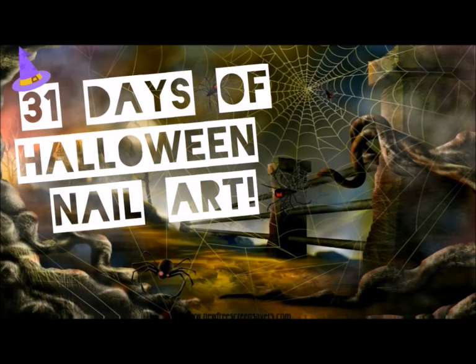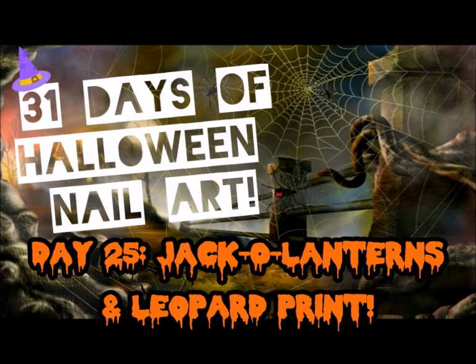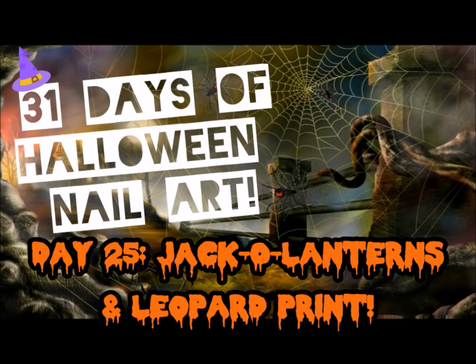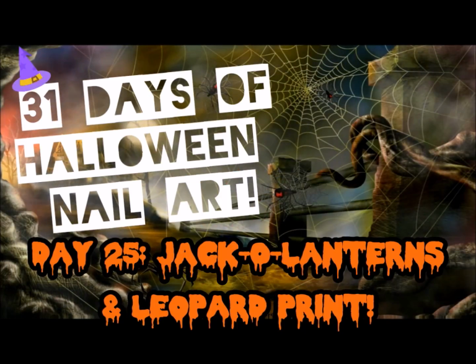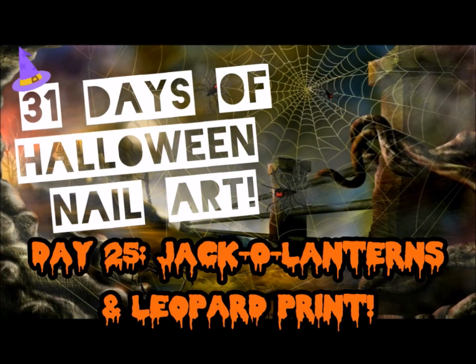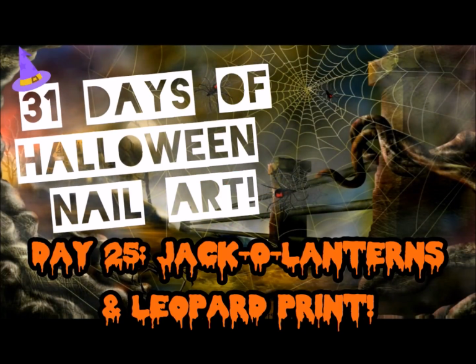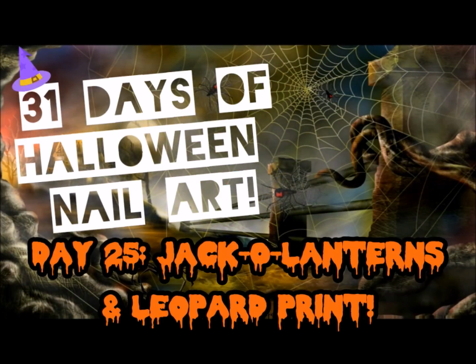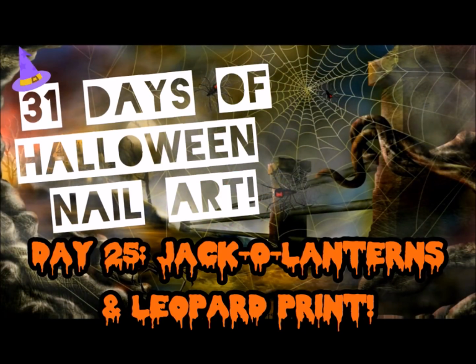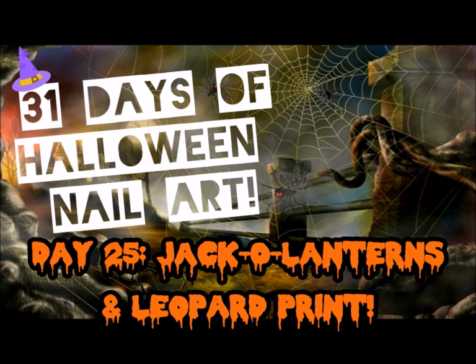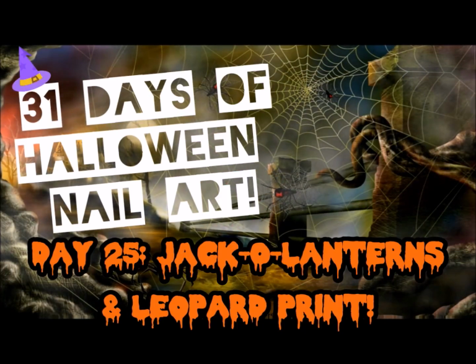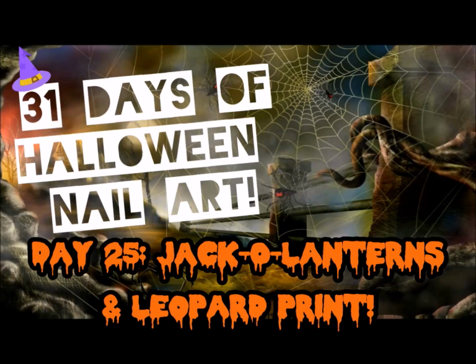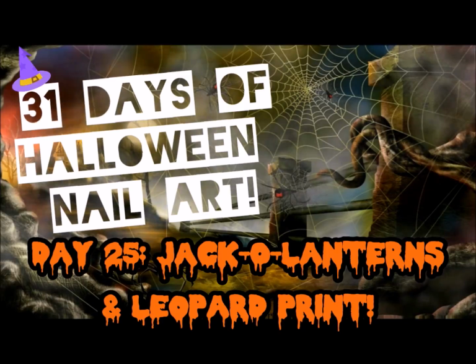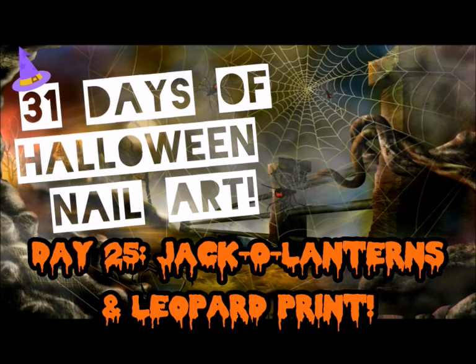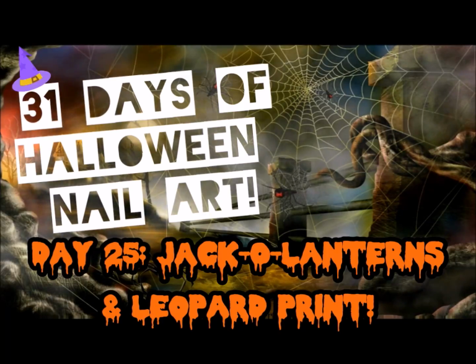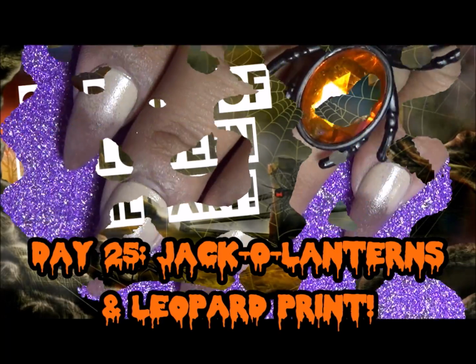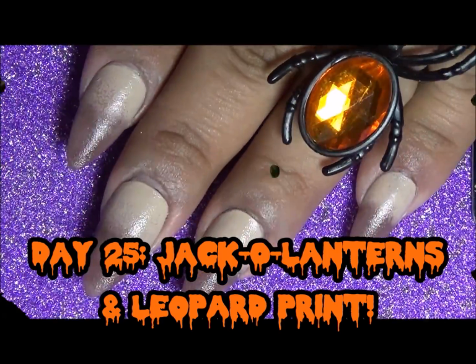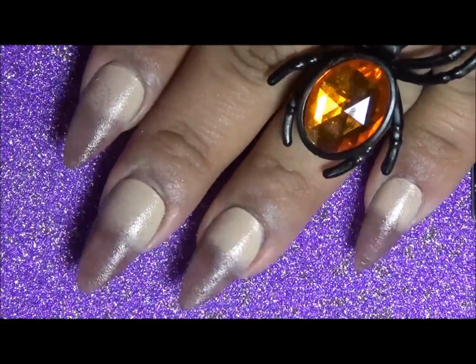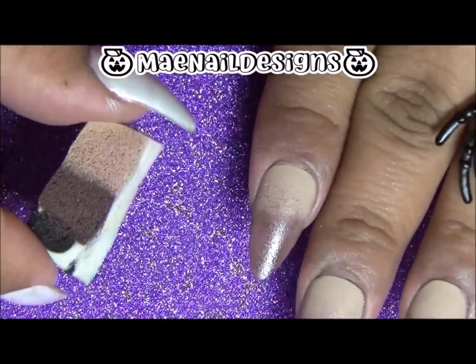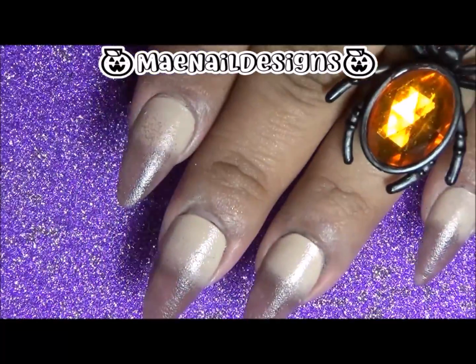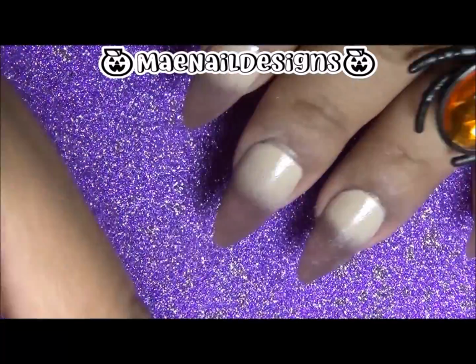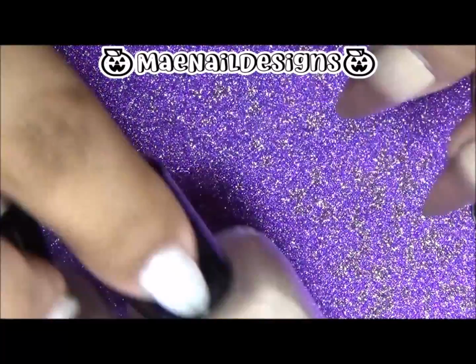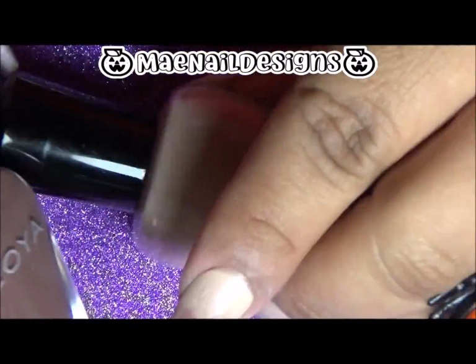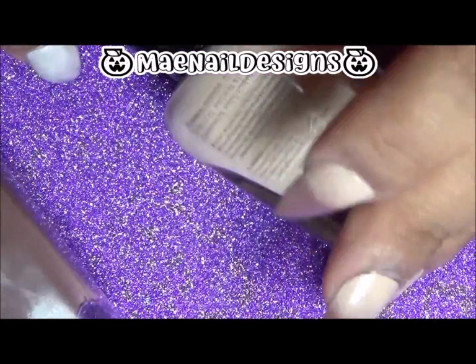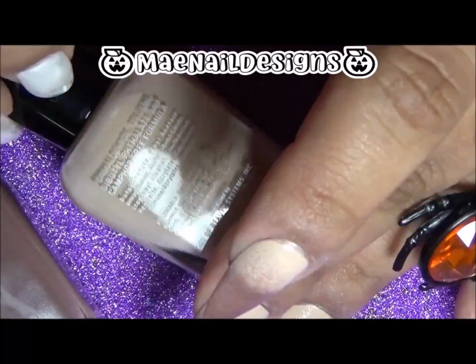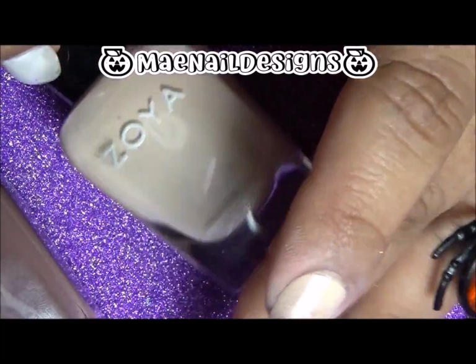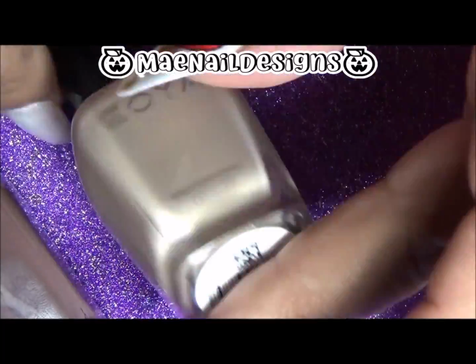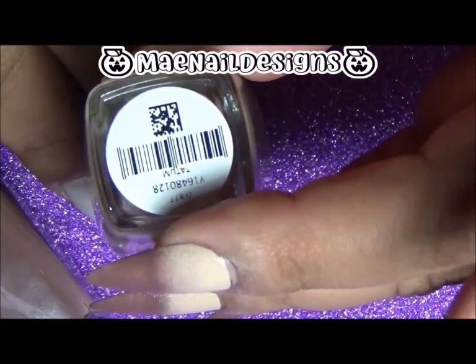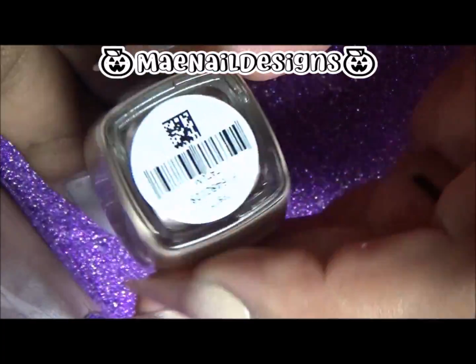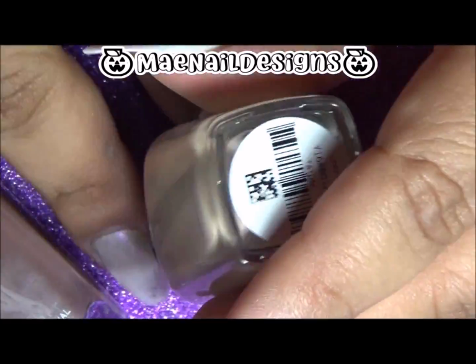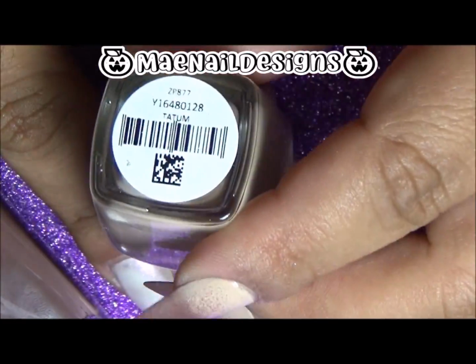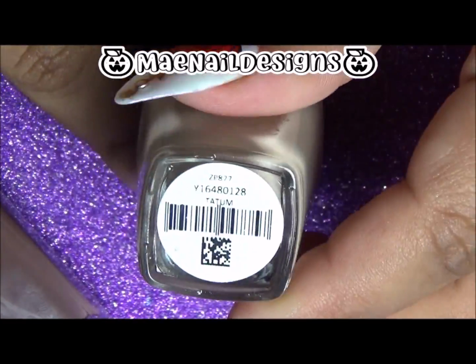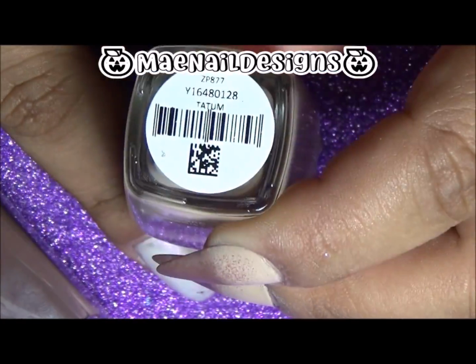Welcome back to 31 days of Halloween nail art, day 25: jack-o'-lanterns with leopard print. My base is an ombre using two pretty nude colors, the first one is called Tatum.